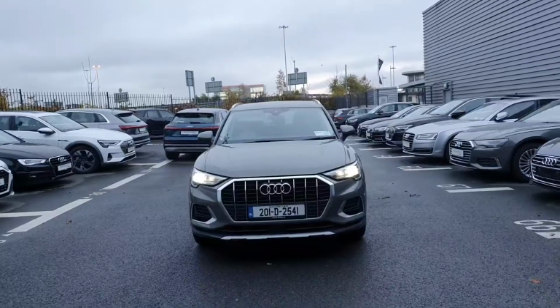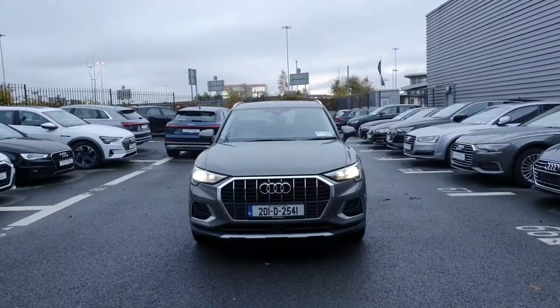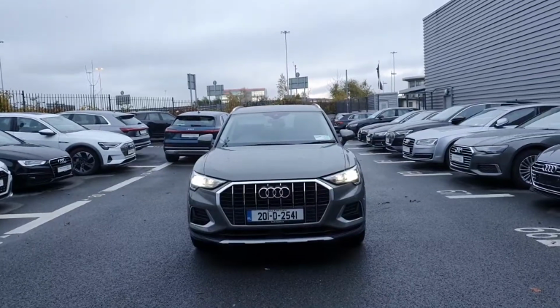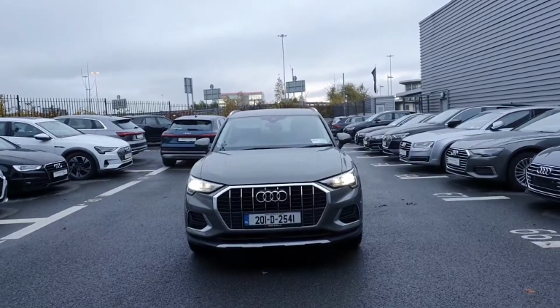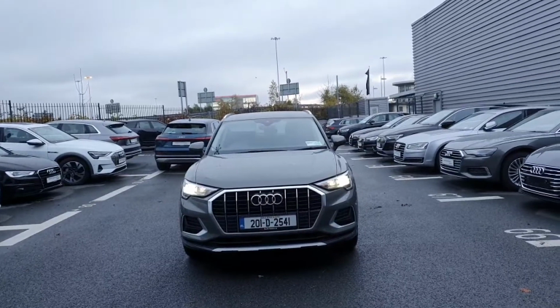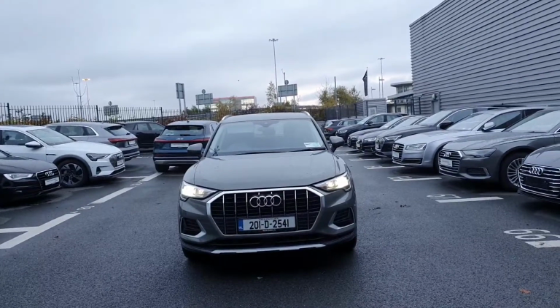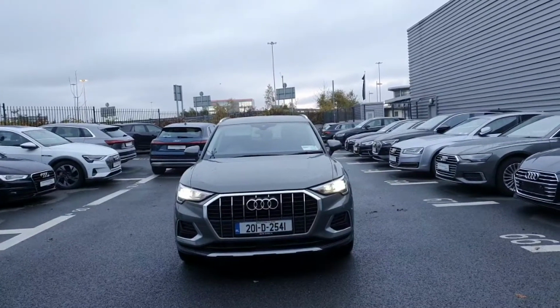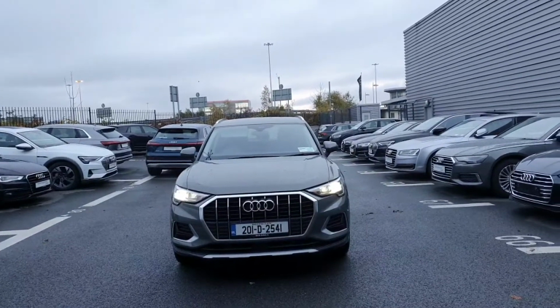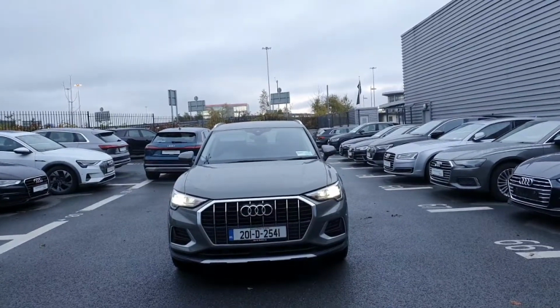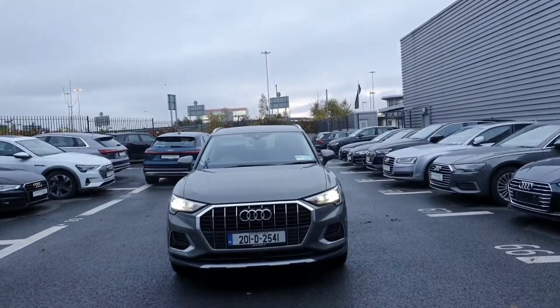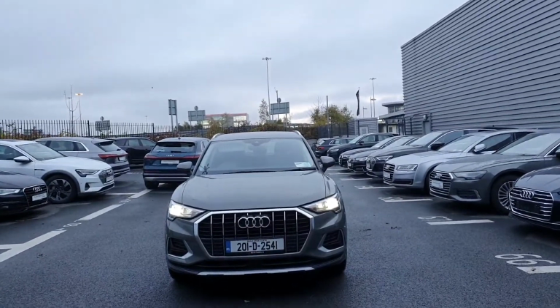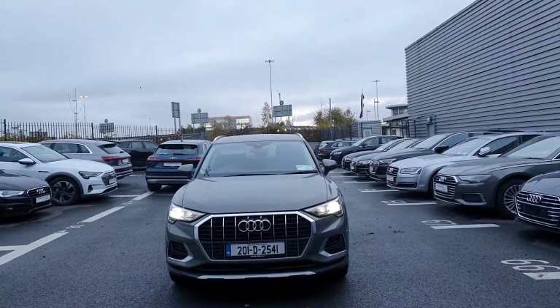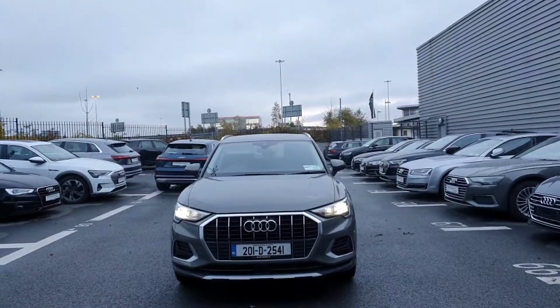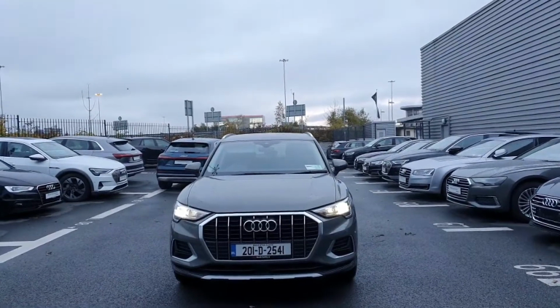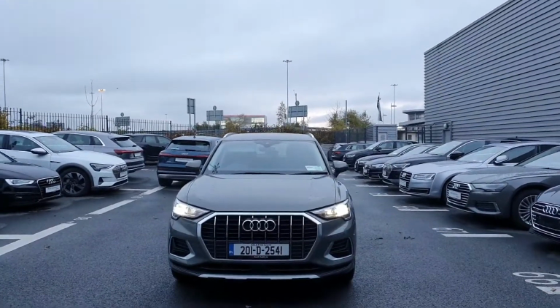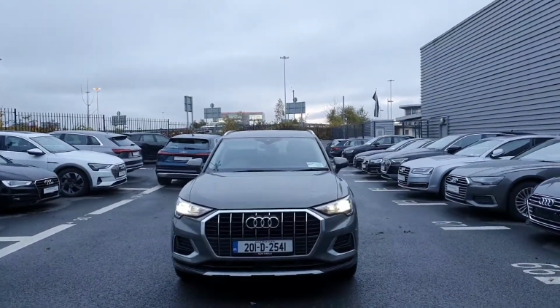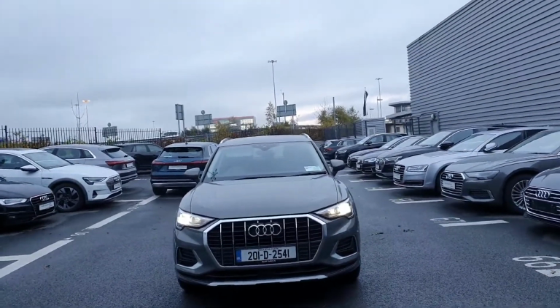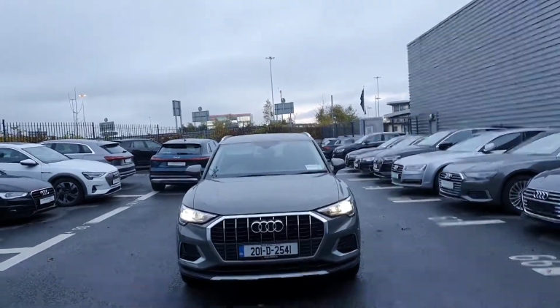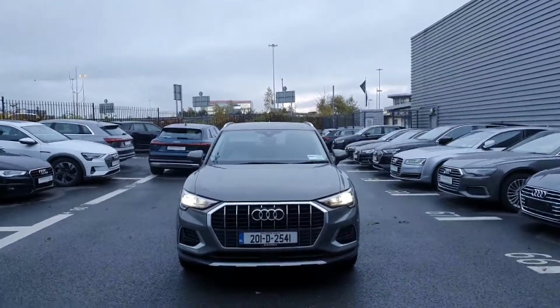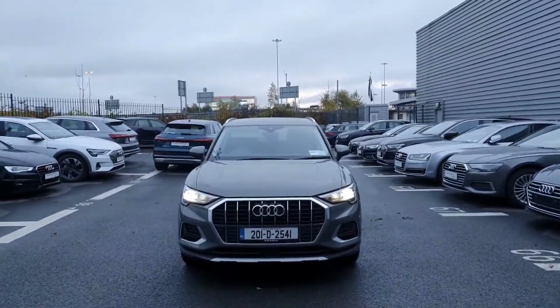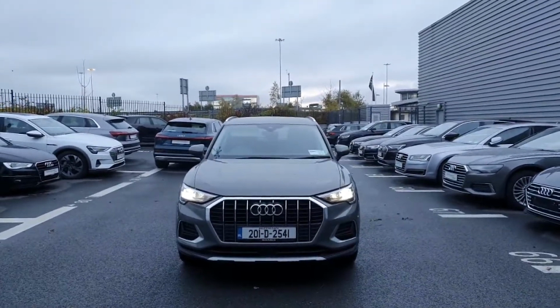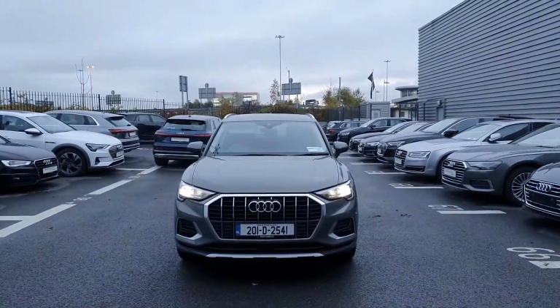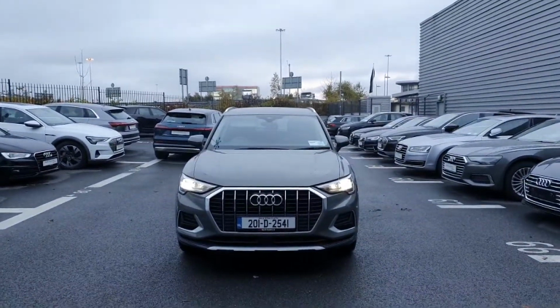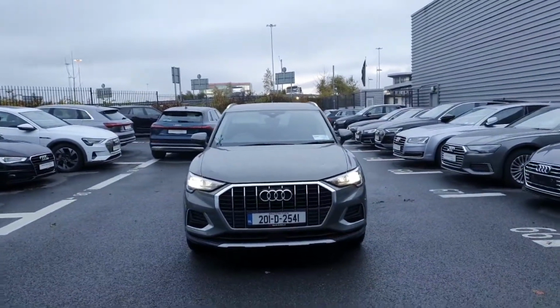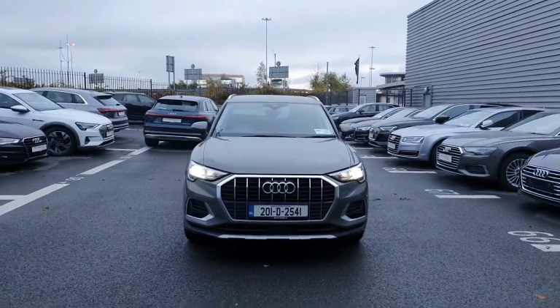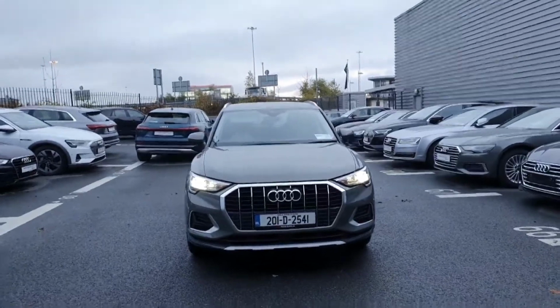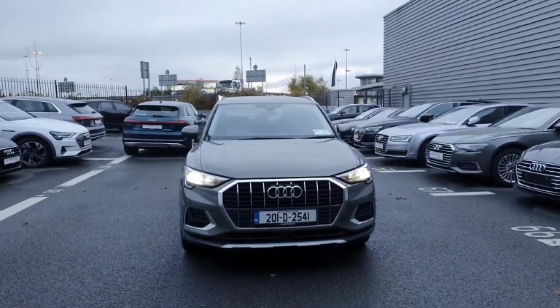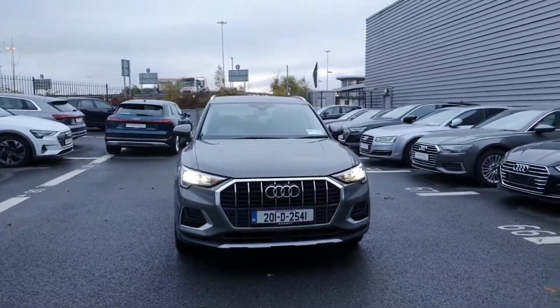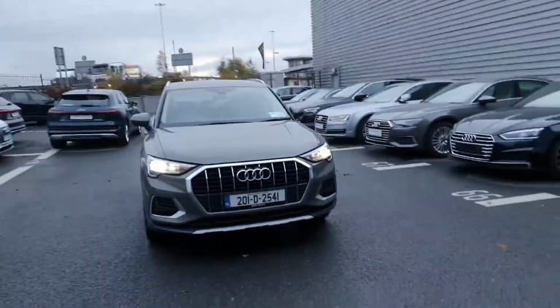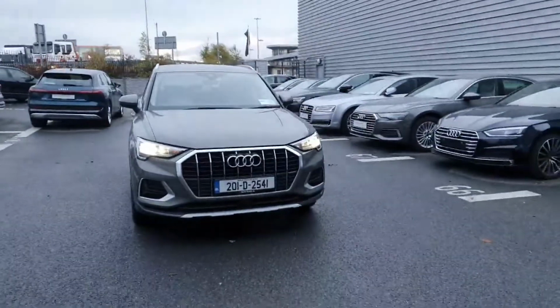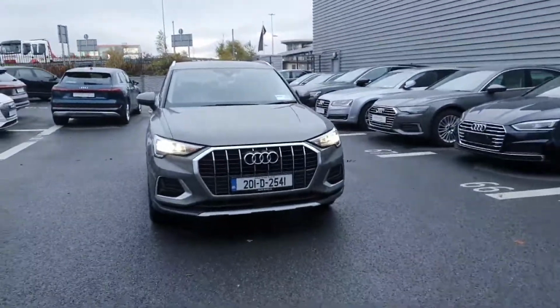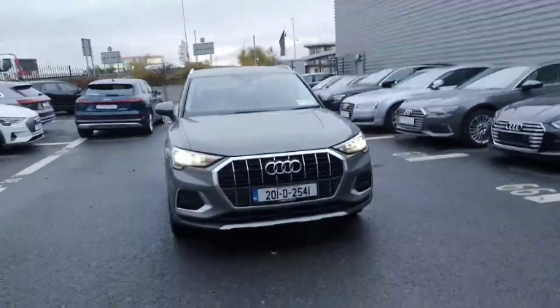Hi guys, welcome to Audi North Dublin Used Cars Online. Today we are going to take a closer look at this Audi Q3. This one is the 35 TFSI, has 150 brake horsepower and is the SE model.